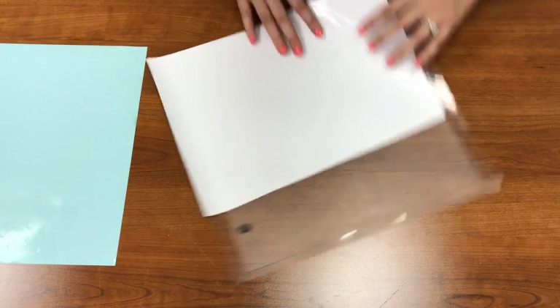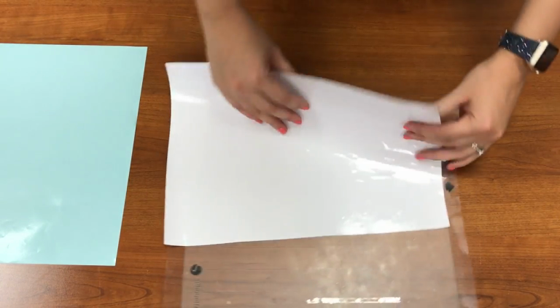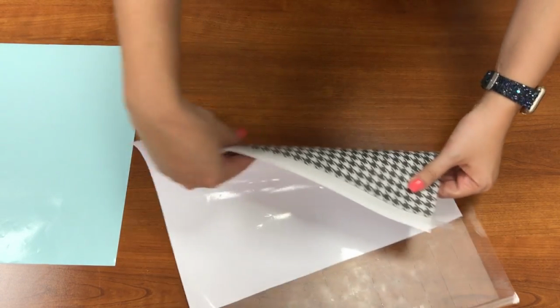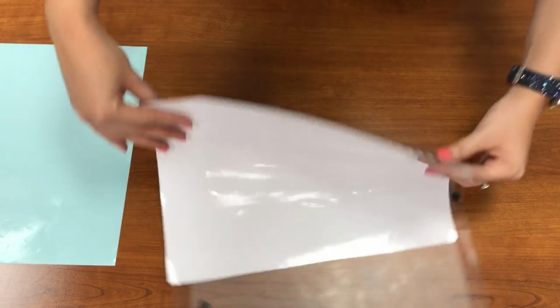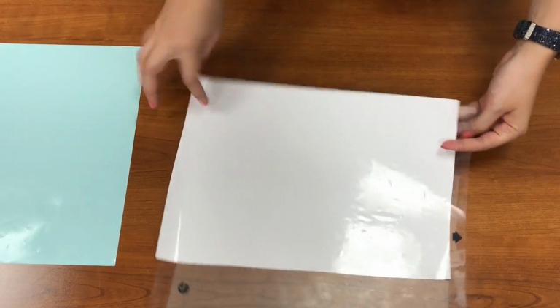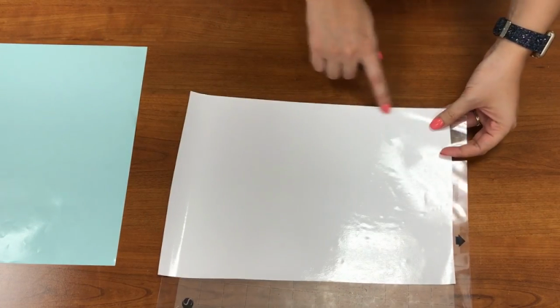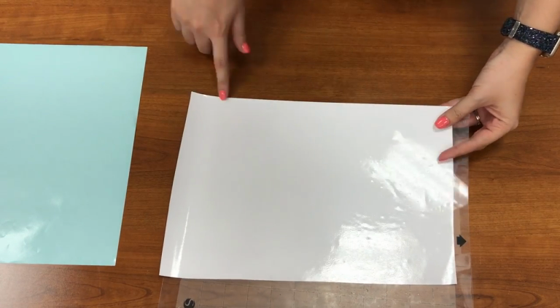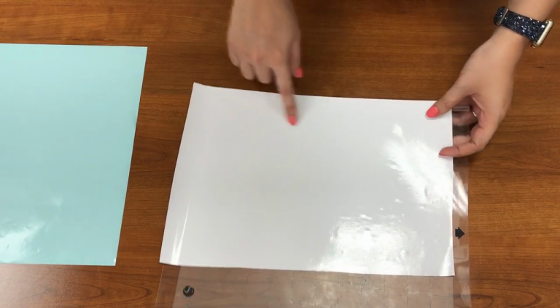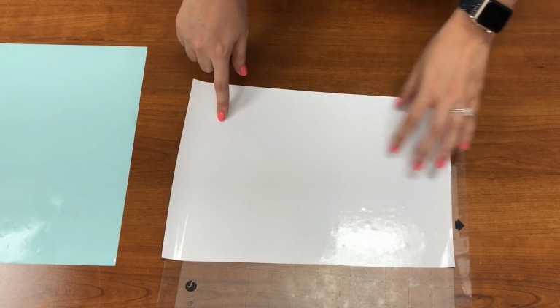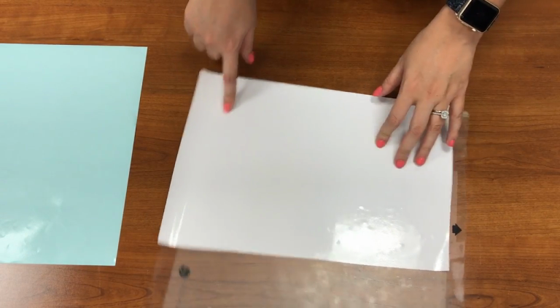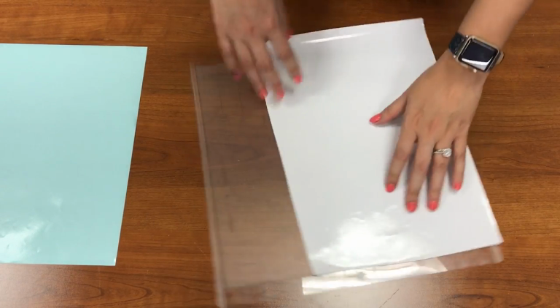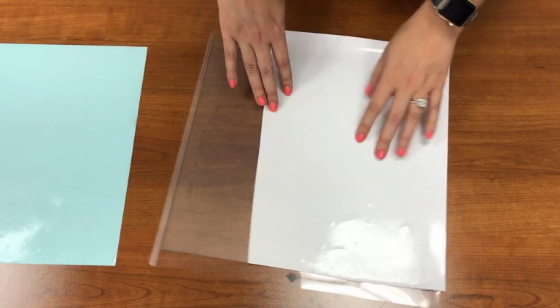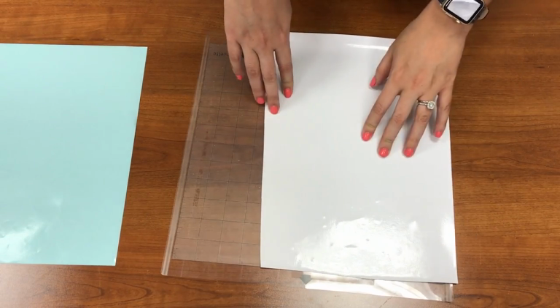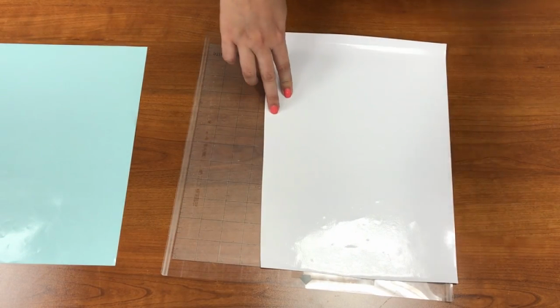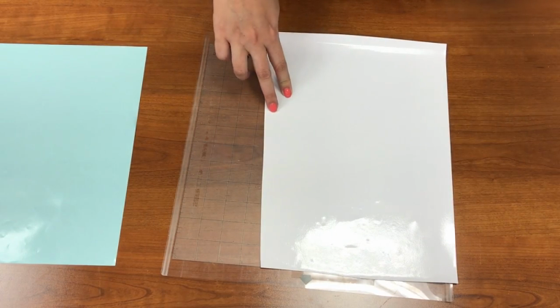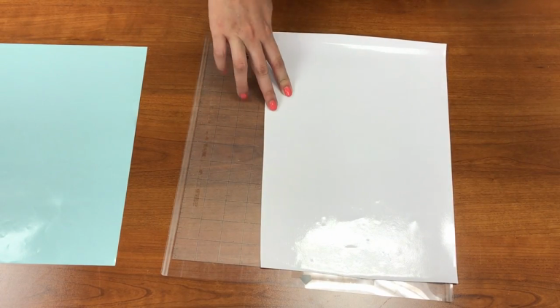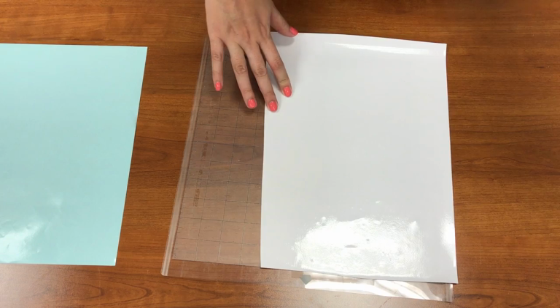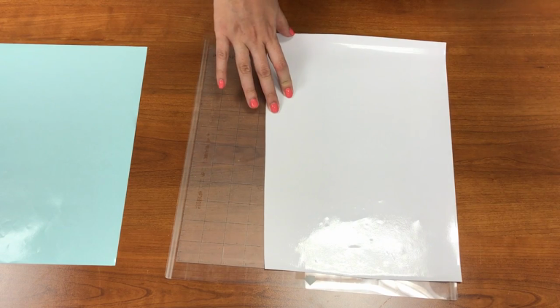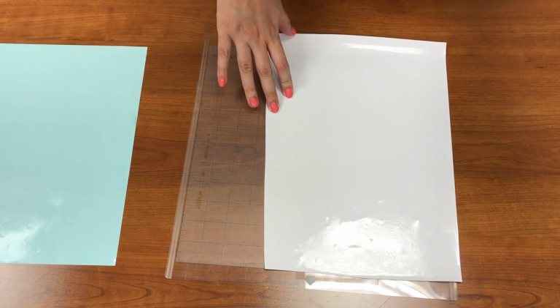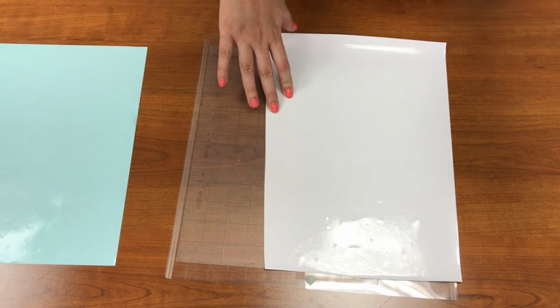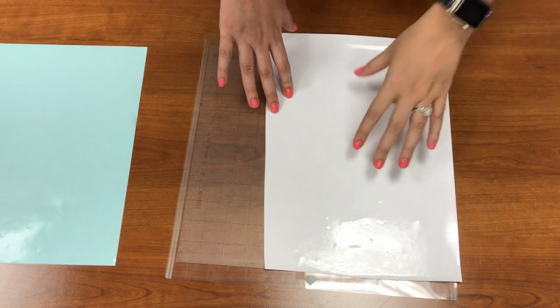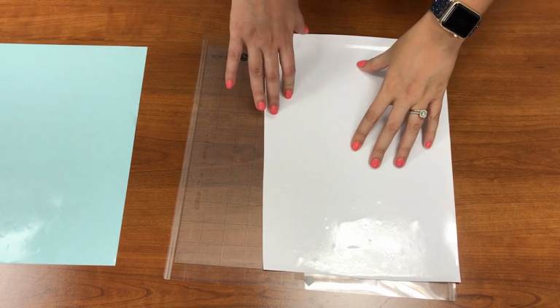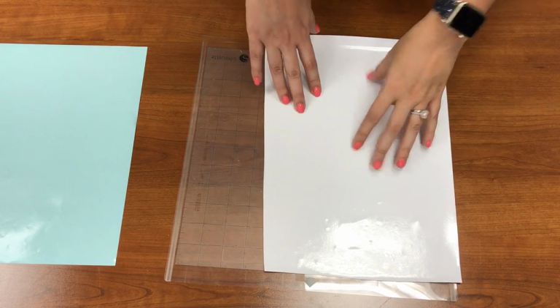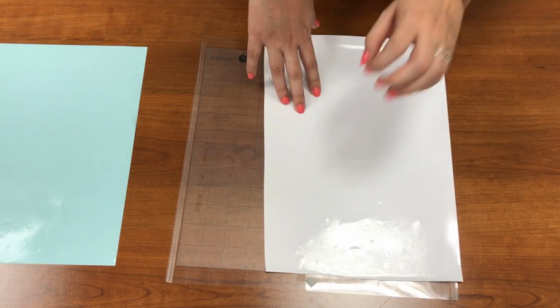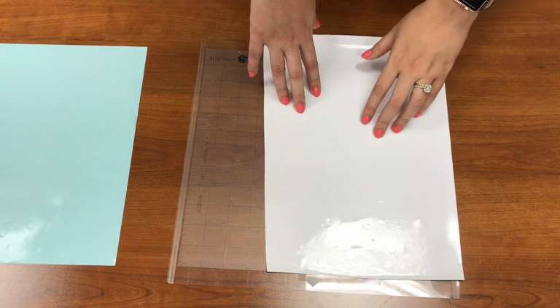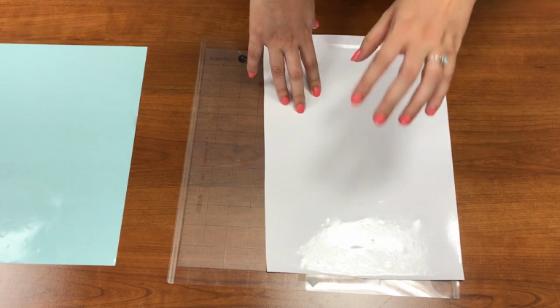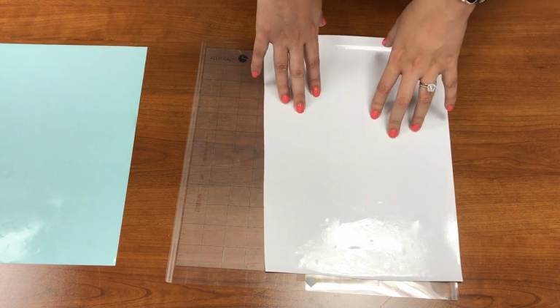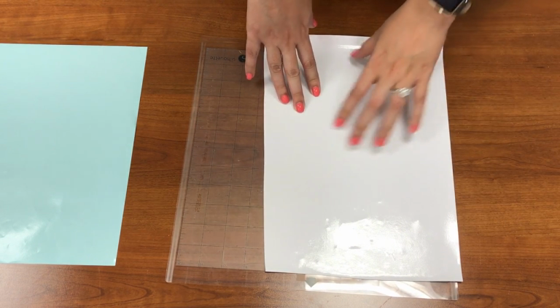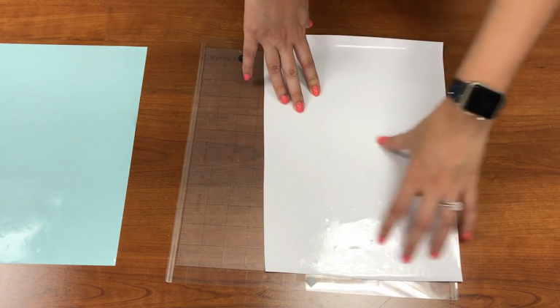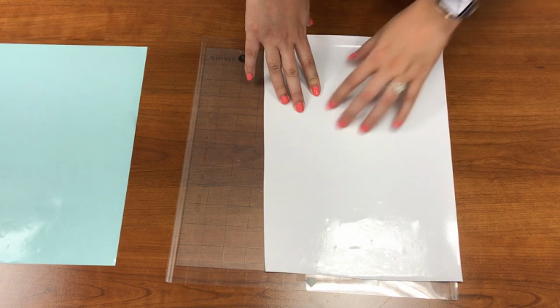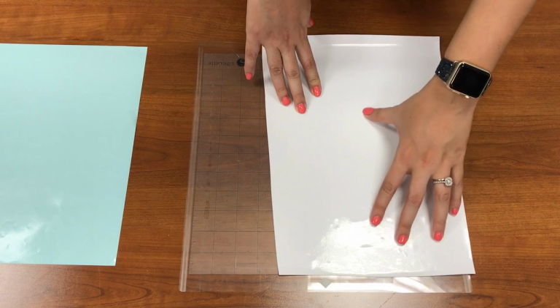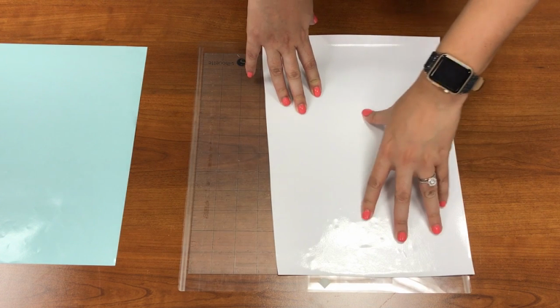The vinyl goes a little bit past the cutting mat but it's pretty minimal, so it won't affect my Cameo. I'm going to set up my Silhouette Studio design space to make sure I have everything ready.